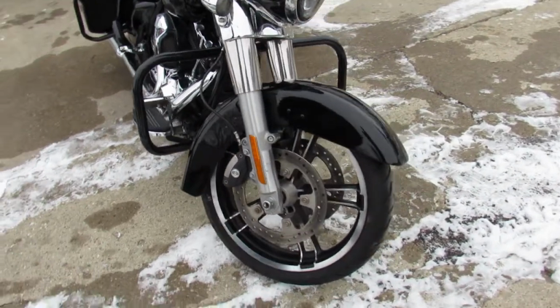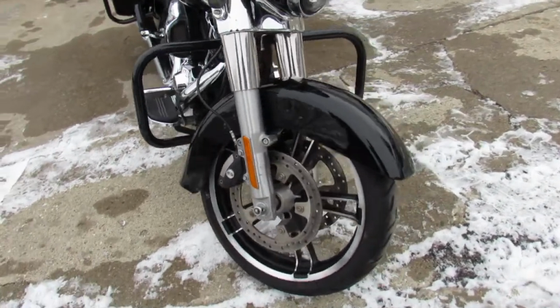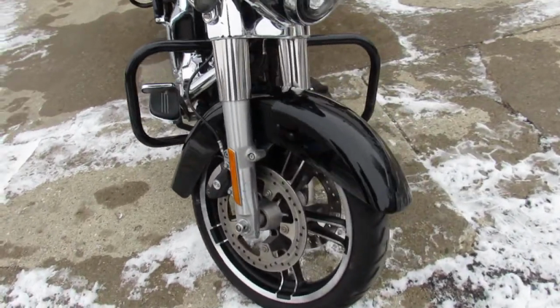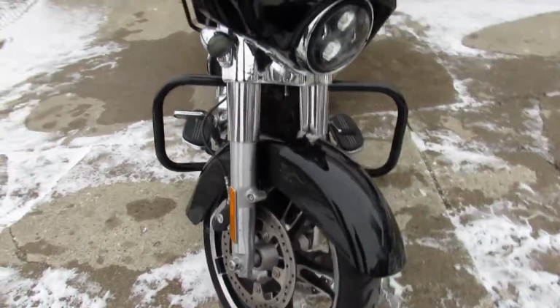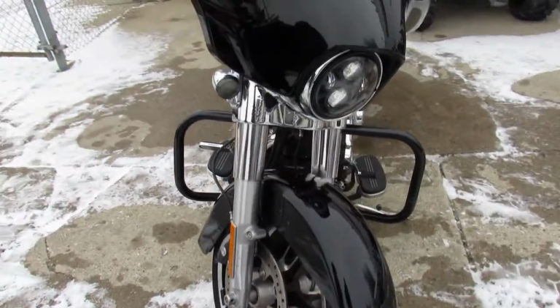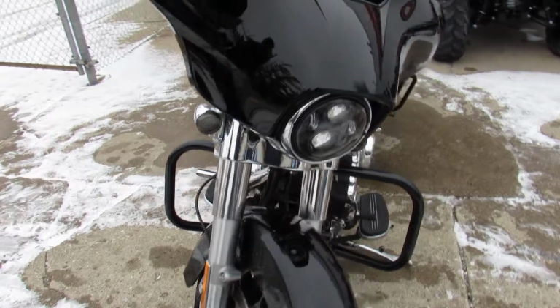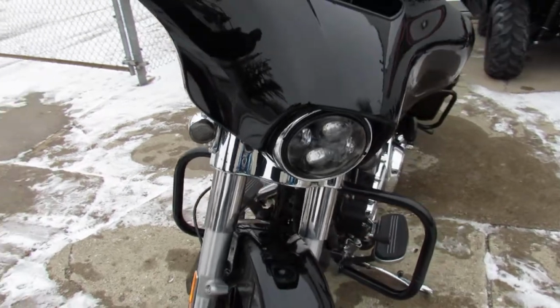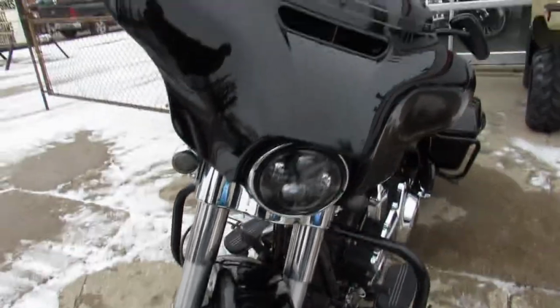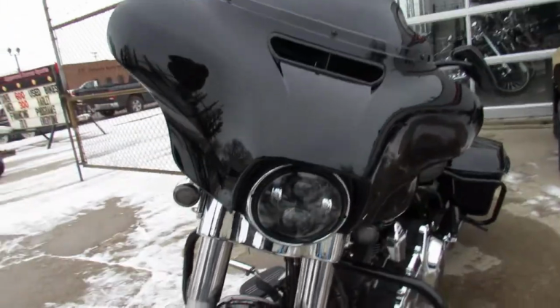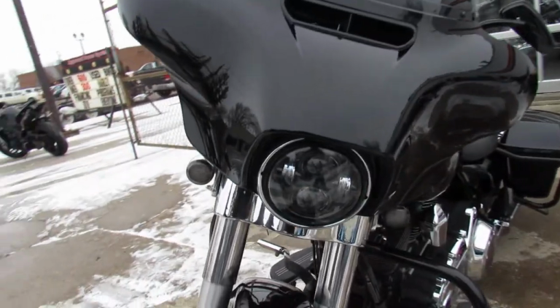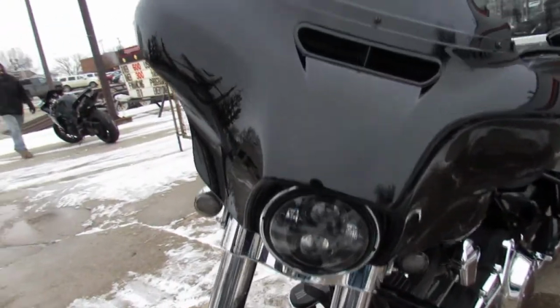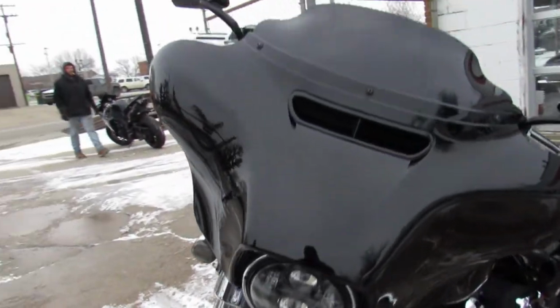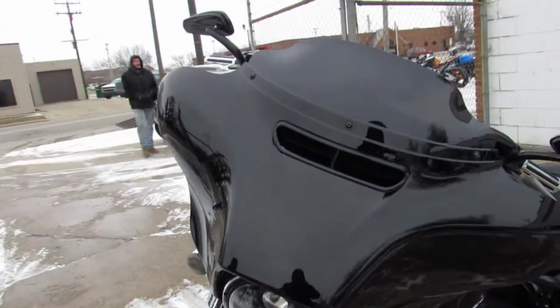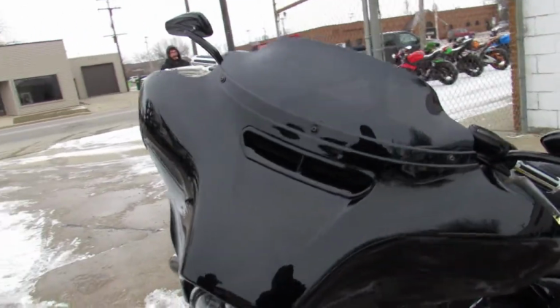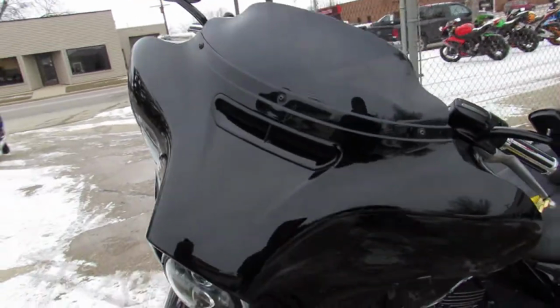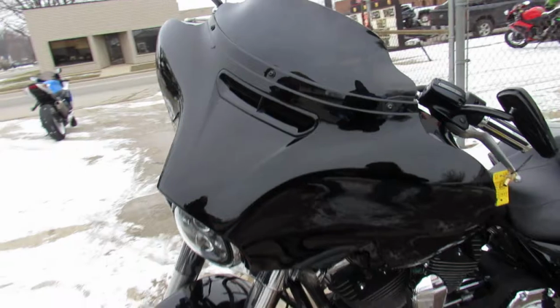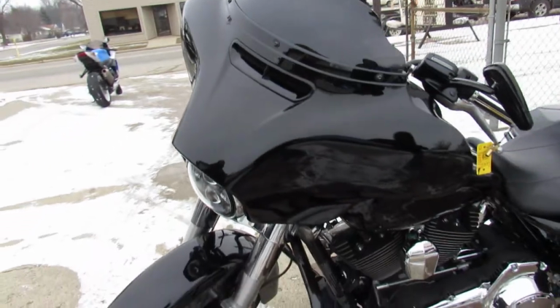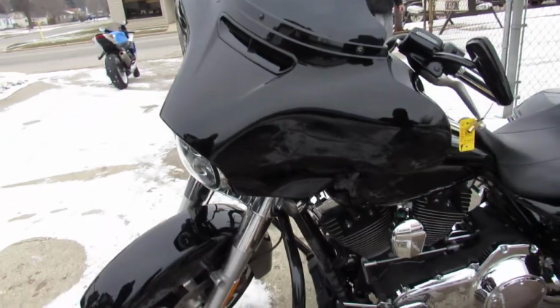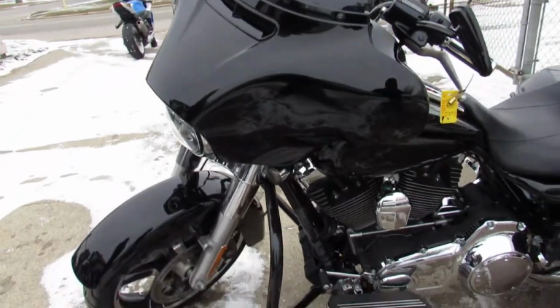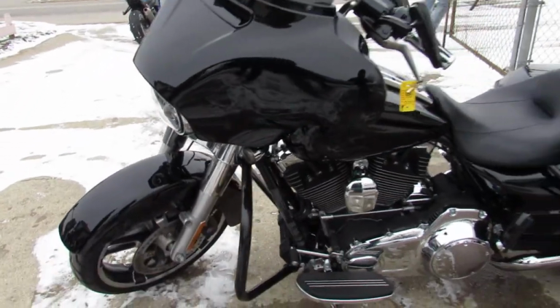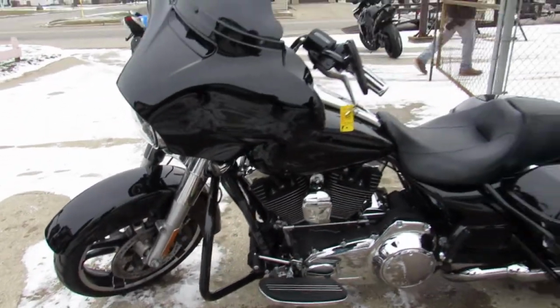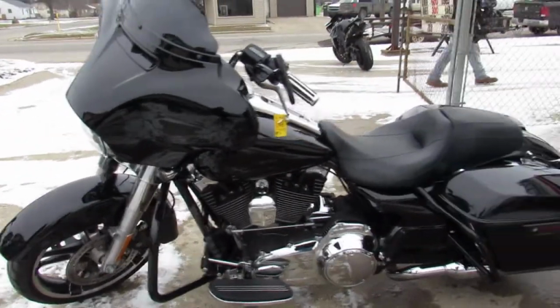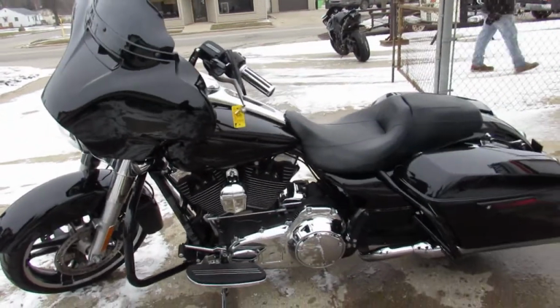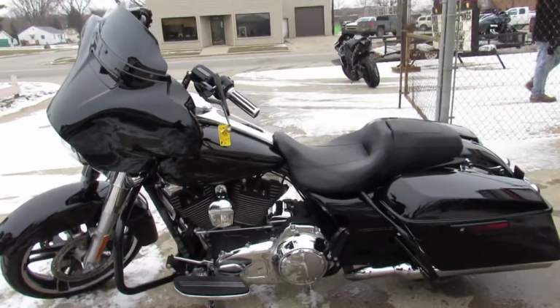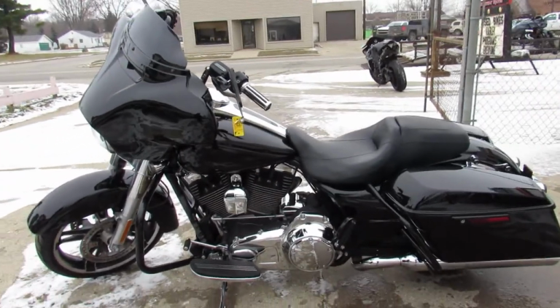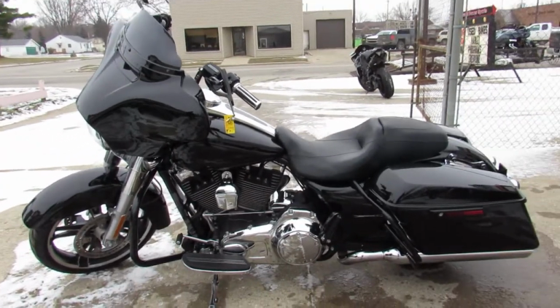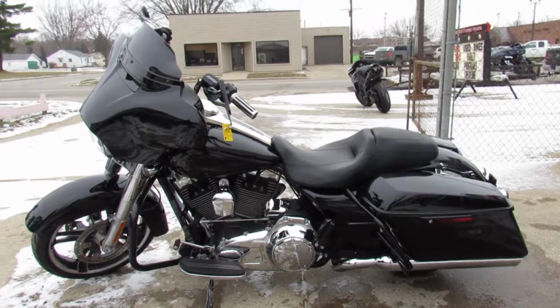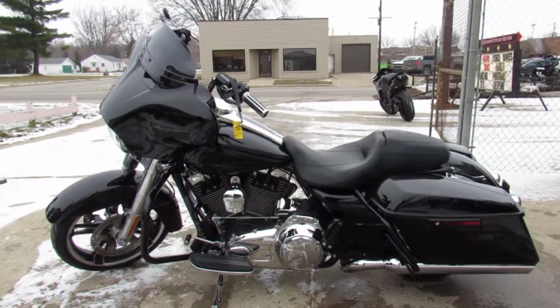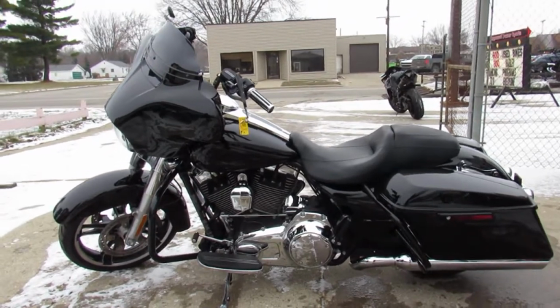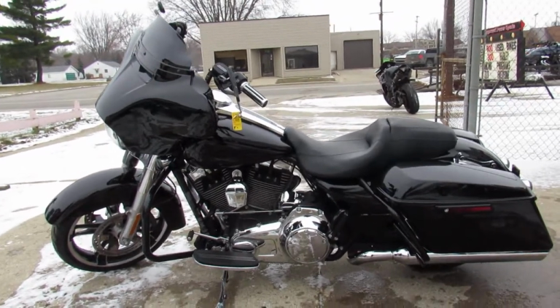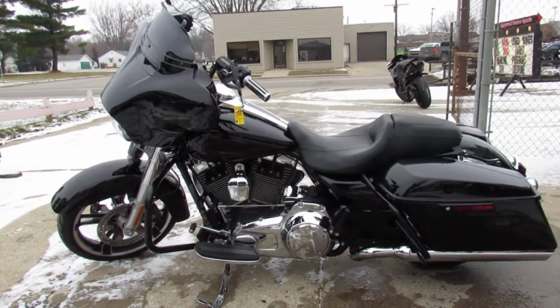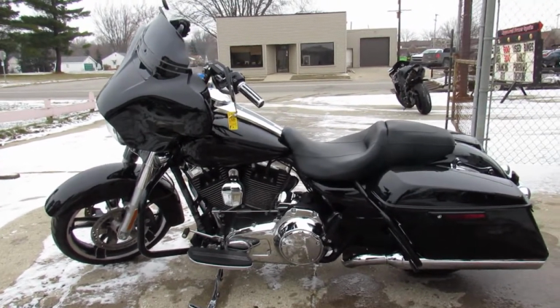Clean, low mileage Street Glide. Guaranteed financing, leasing programs, layaway programs, your trades are always welcome. Out of state, no problem. Give us a call, 810-648-9500.